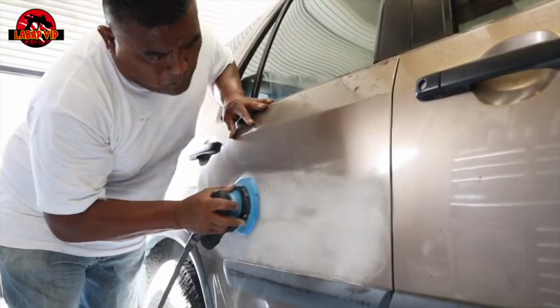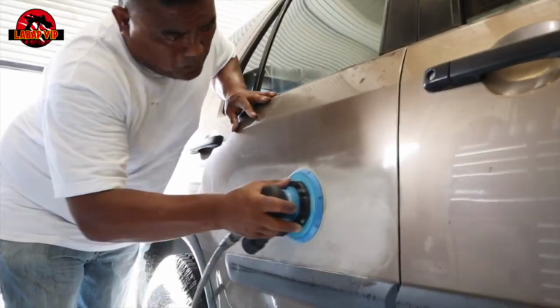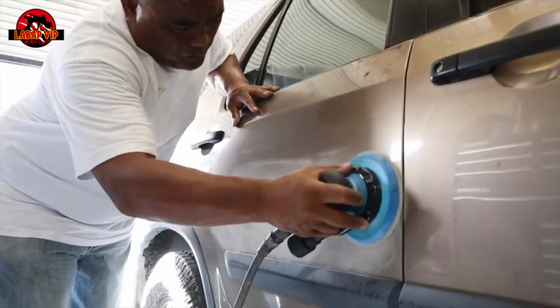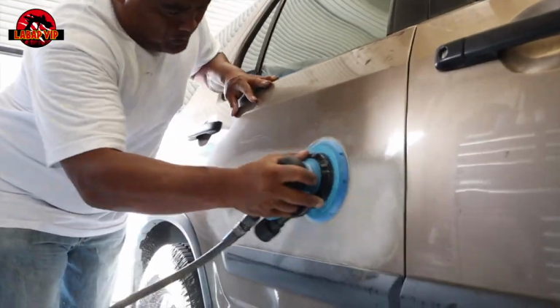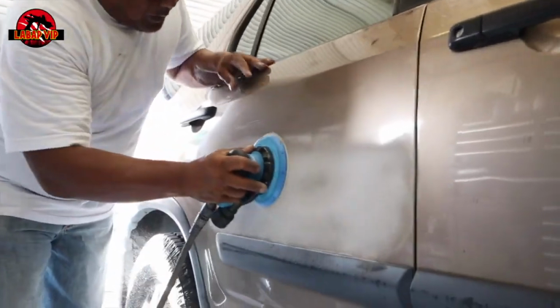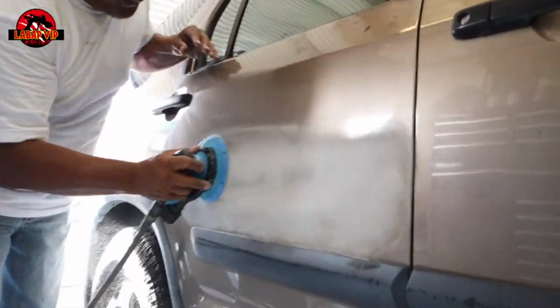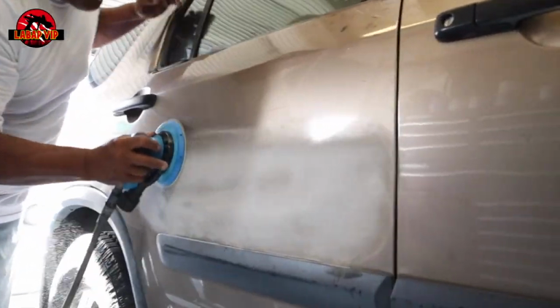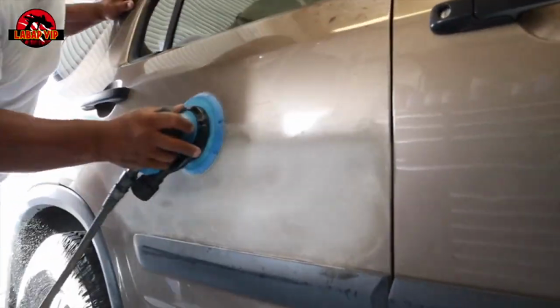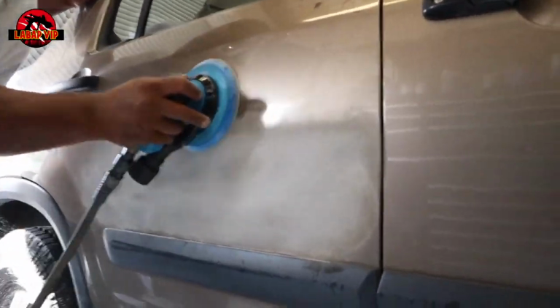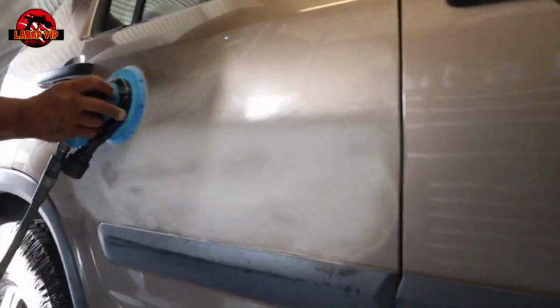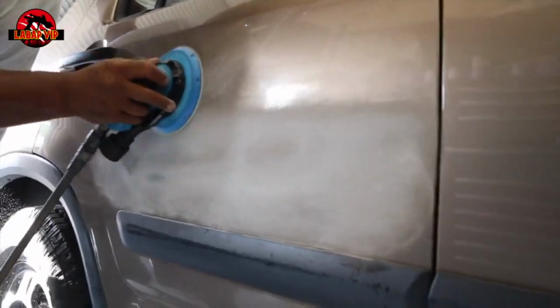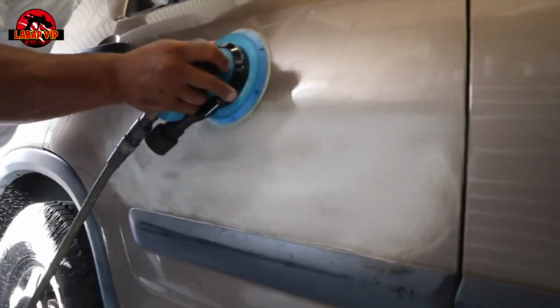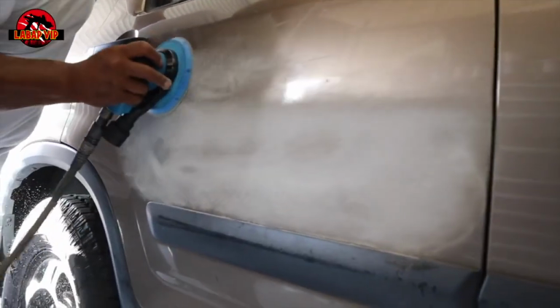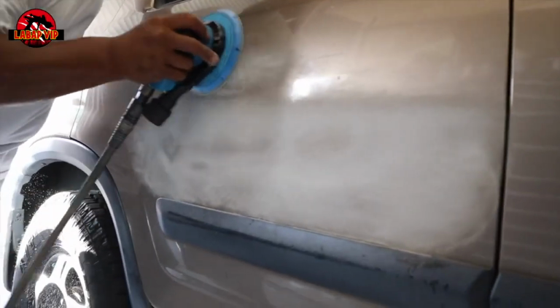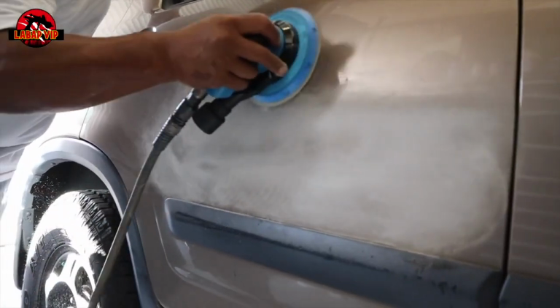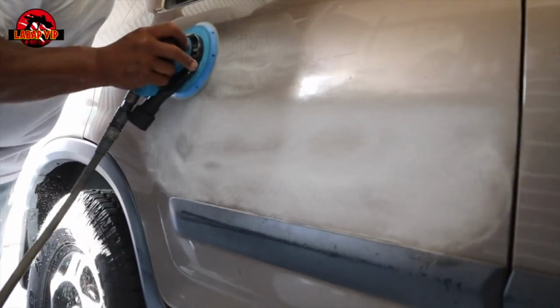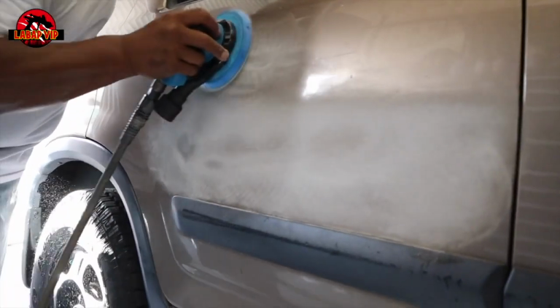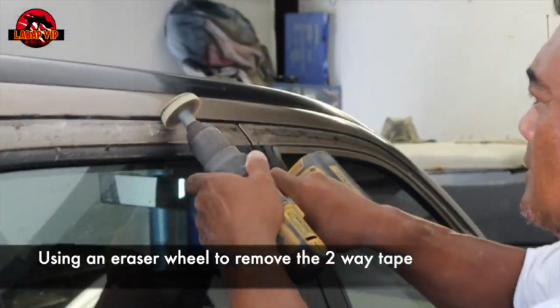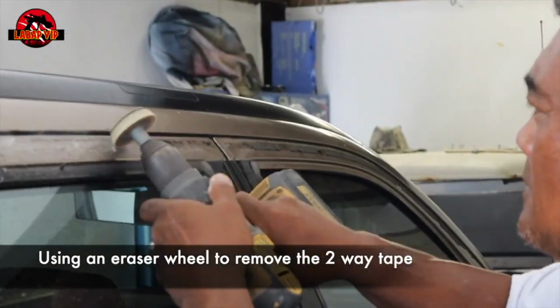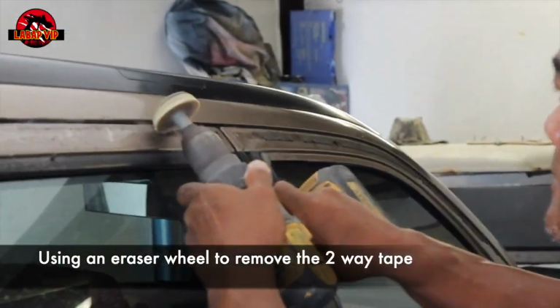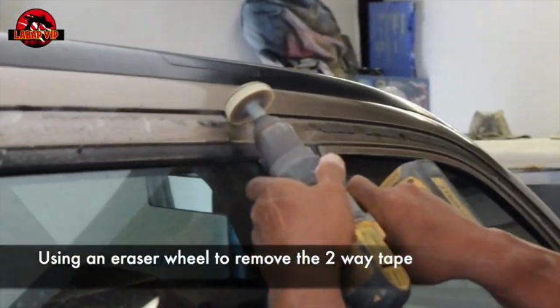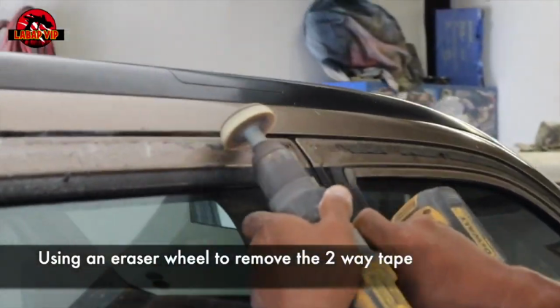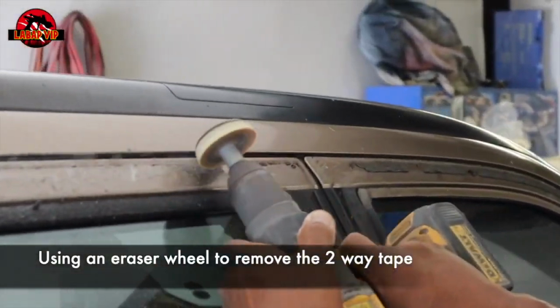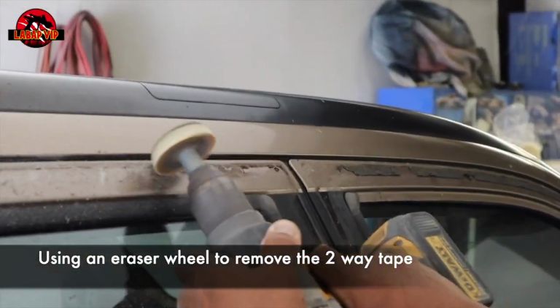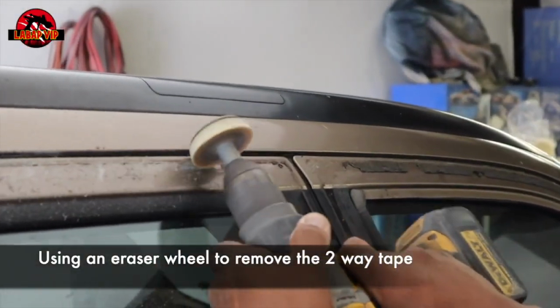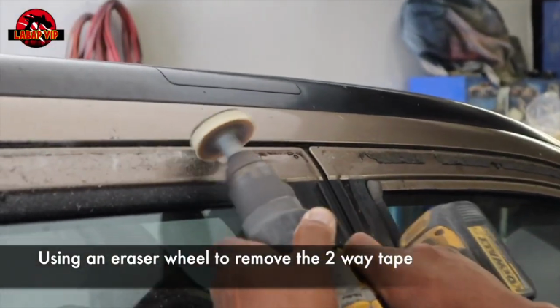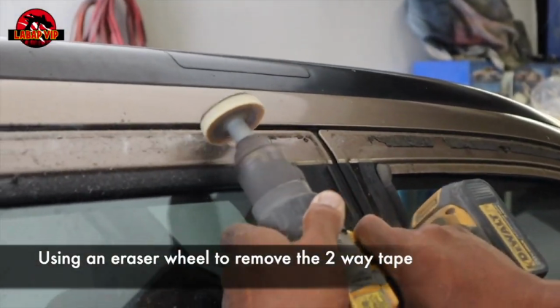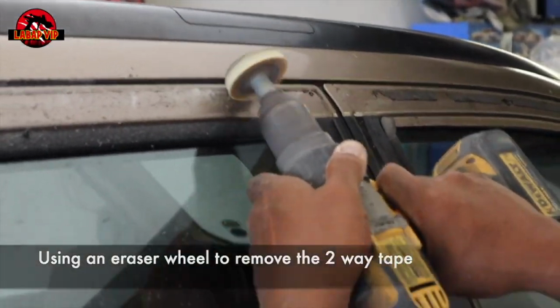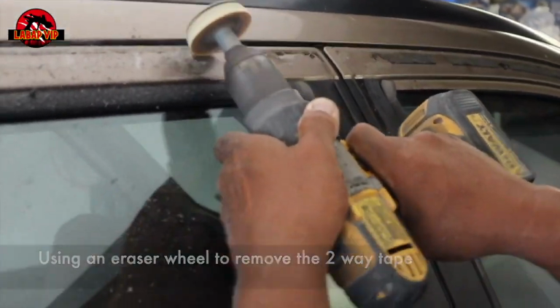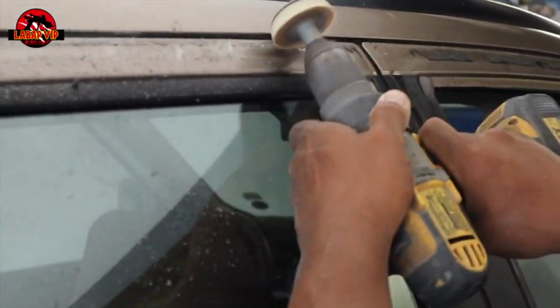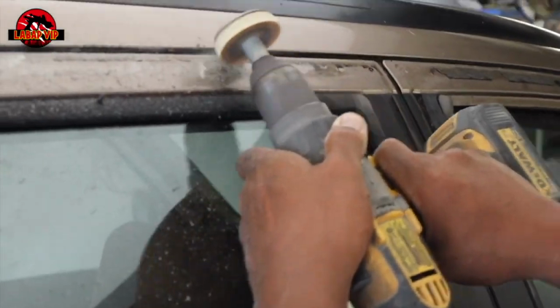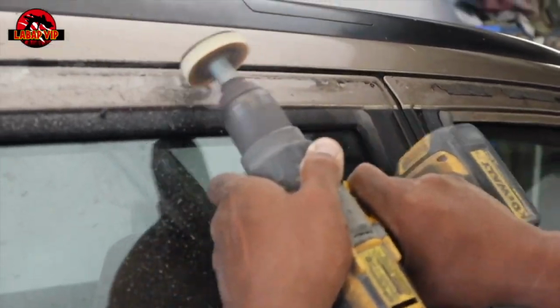All we're doing here is scuffing all of our dent areas with 80 grit. You can get one of these eraser wheels on Amazon or anywhere online.